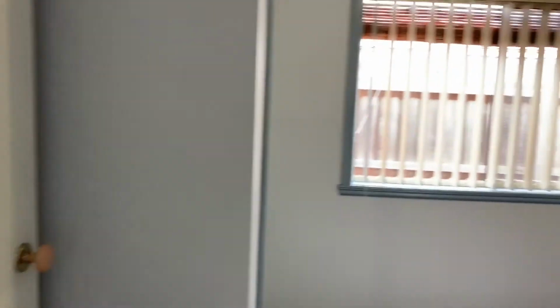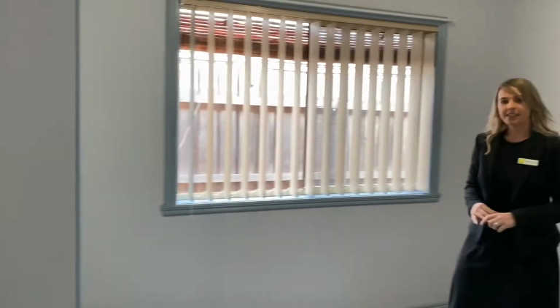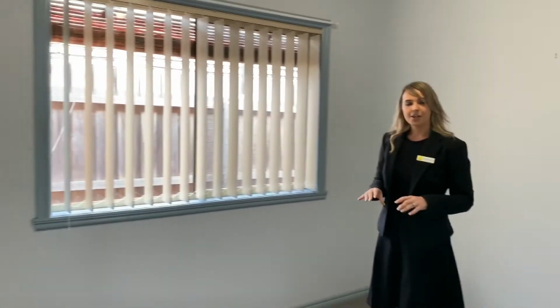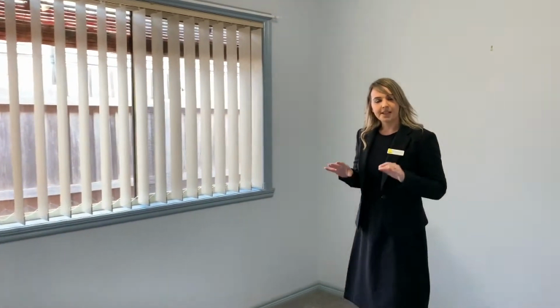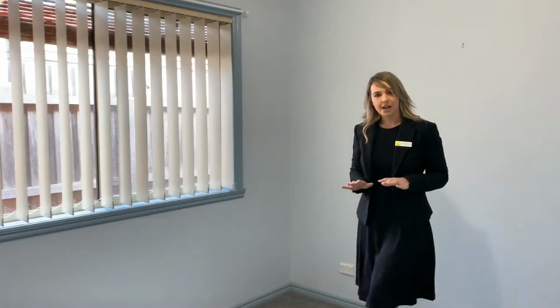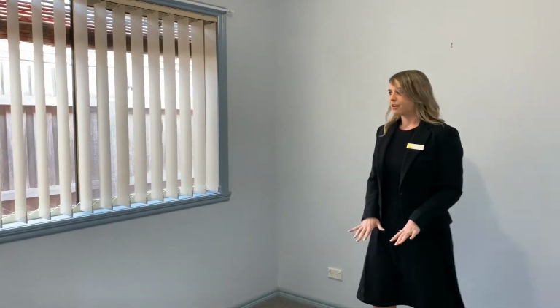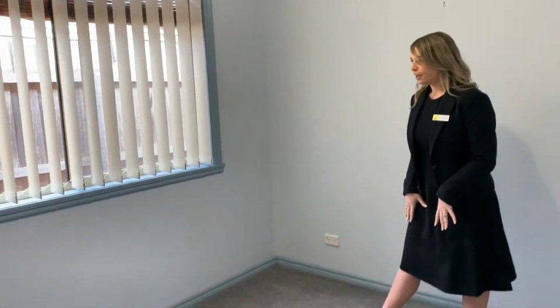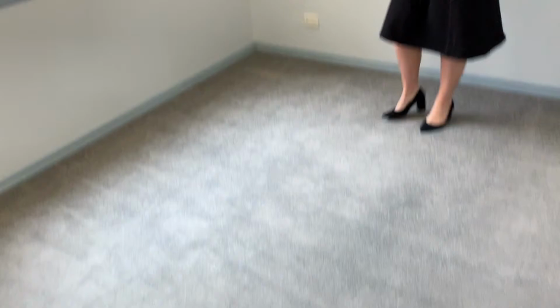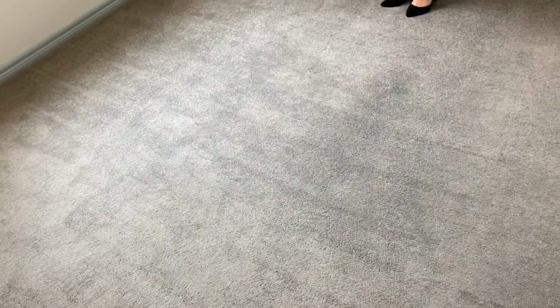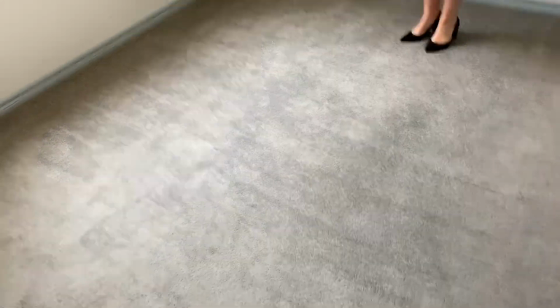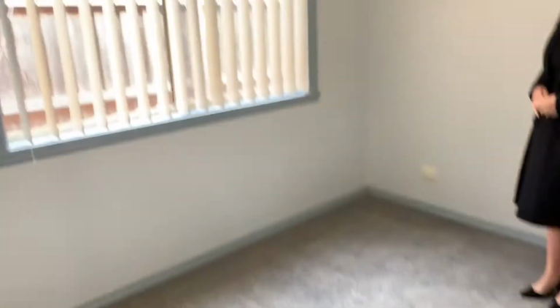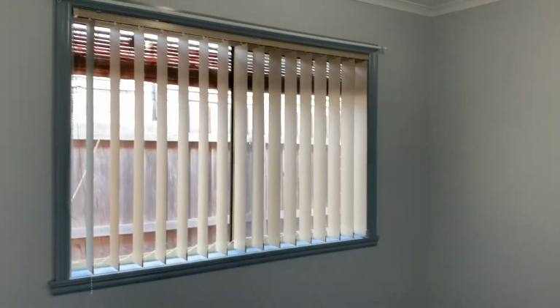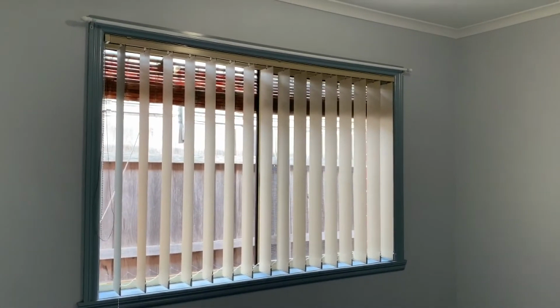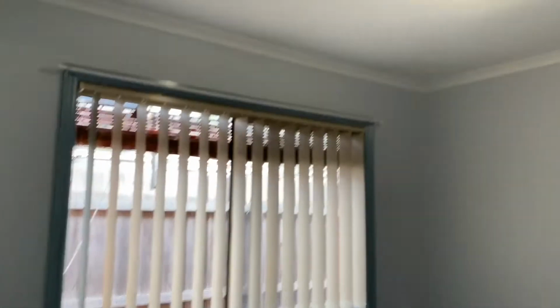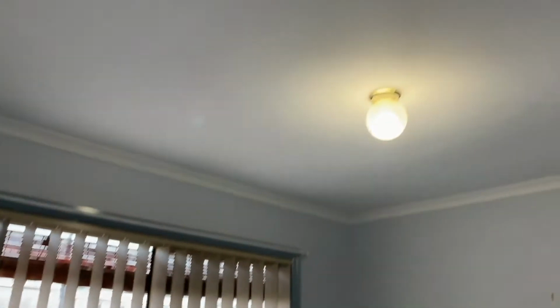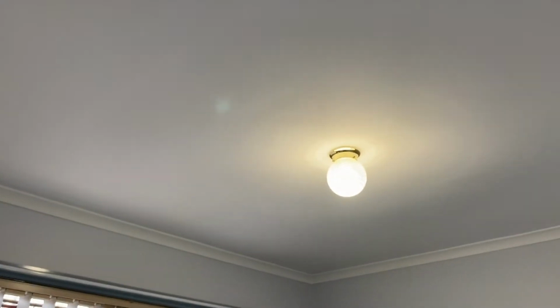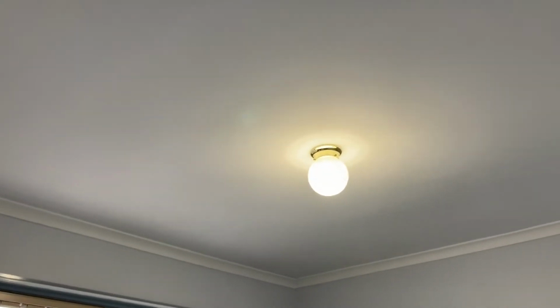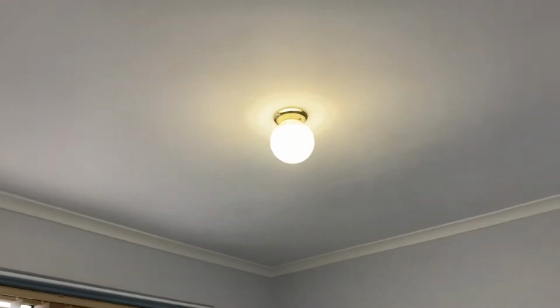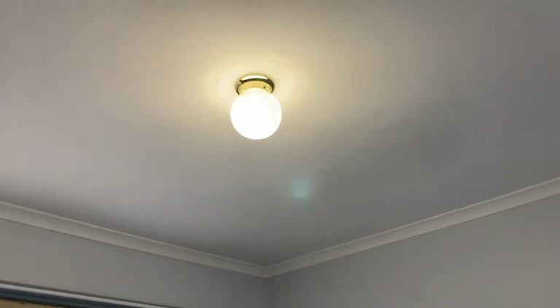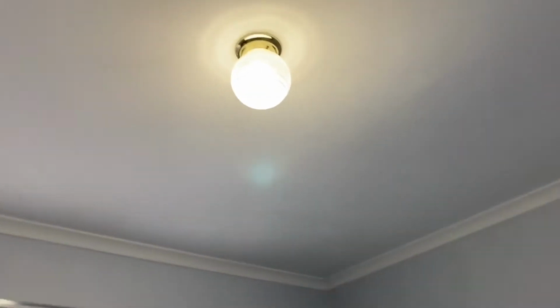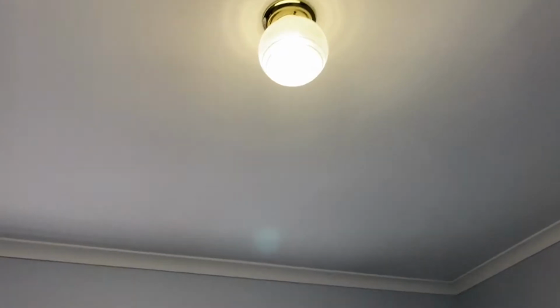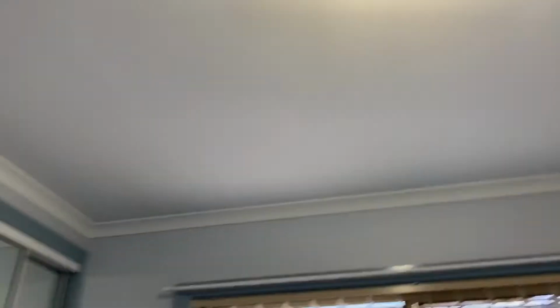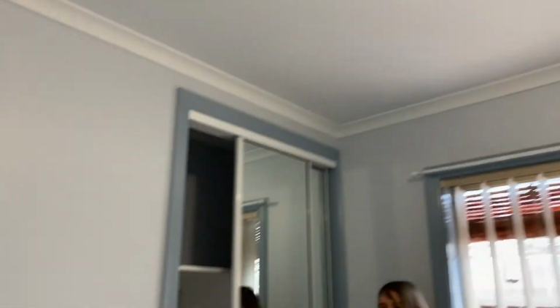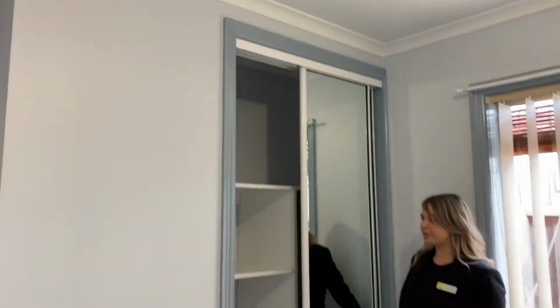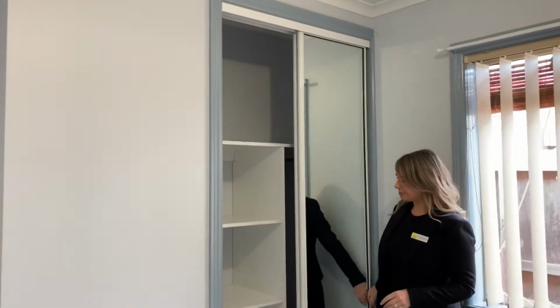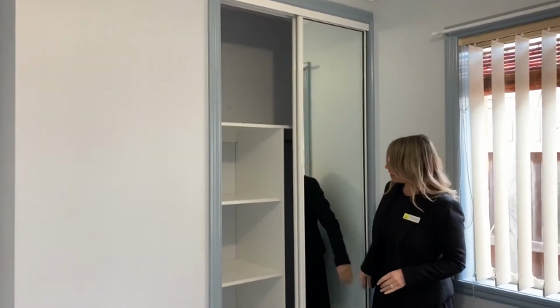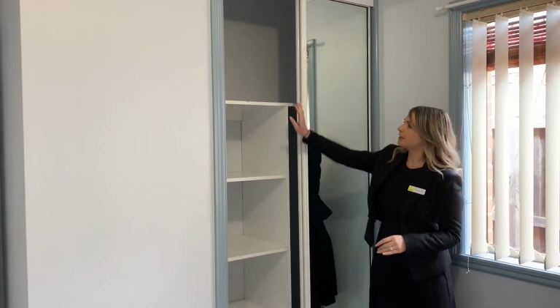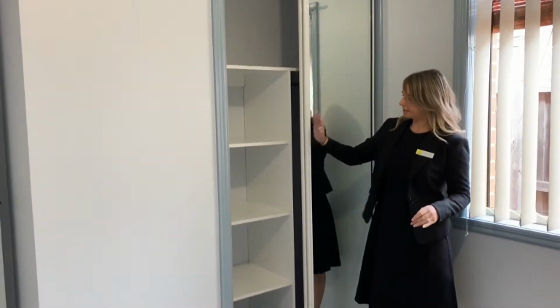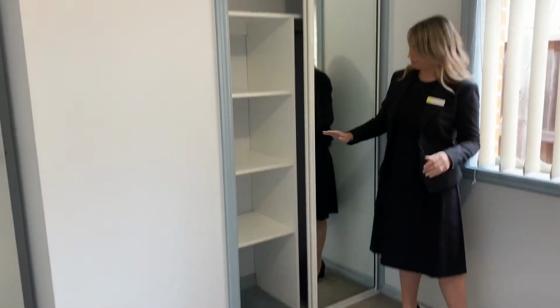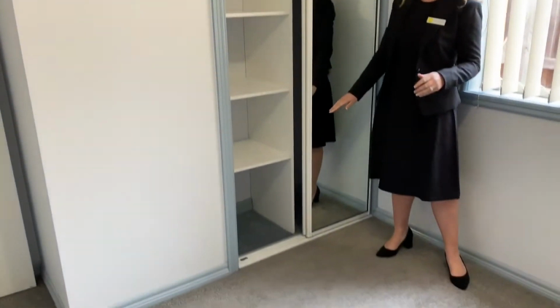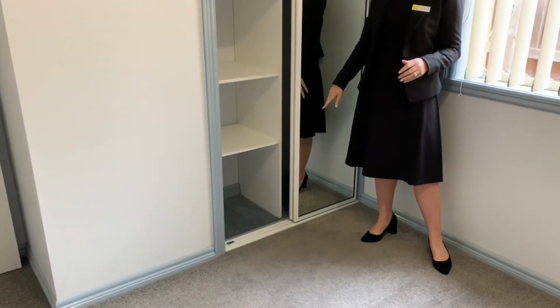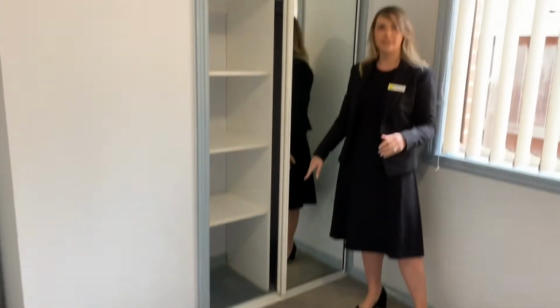The second bedroom does have carpeted flooring, a set of vertical blinds, one fly screen, and a built-in robe. The built-in robe is mirrored and does have four shelving compartments.